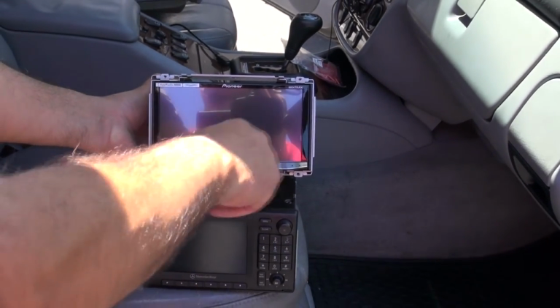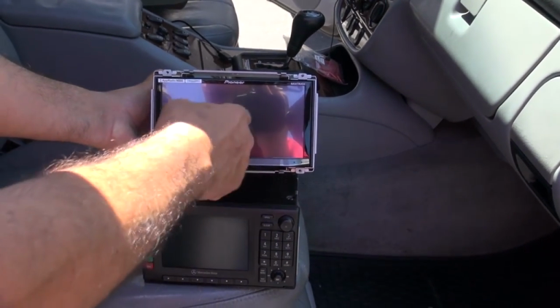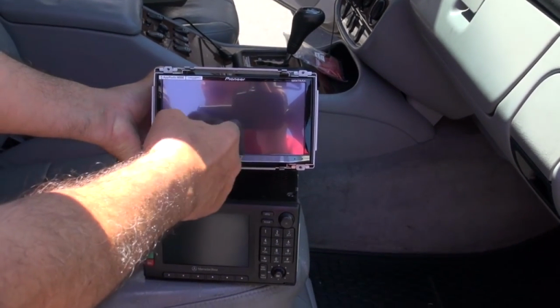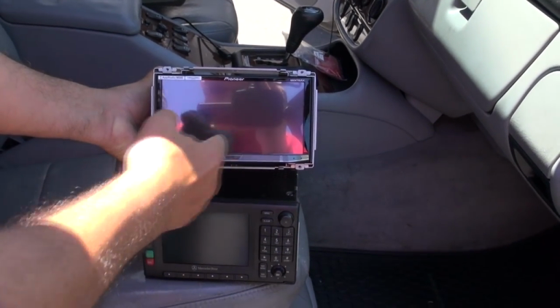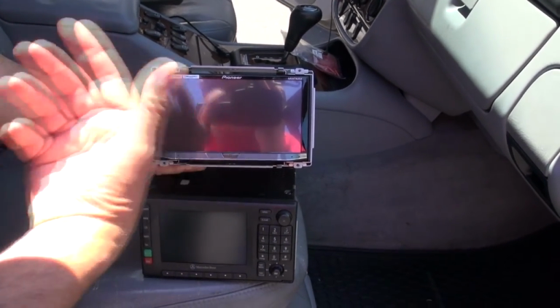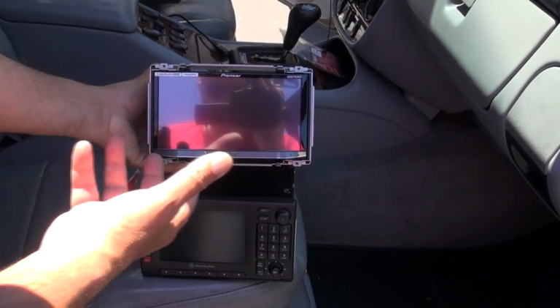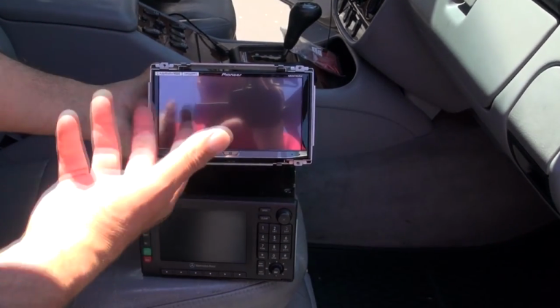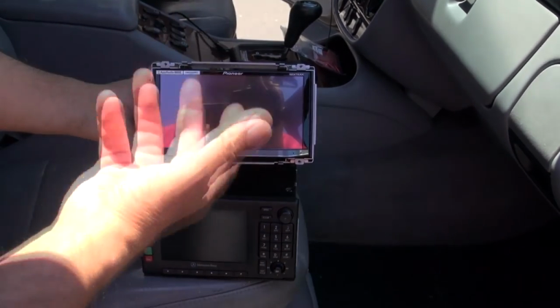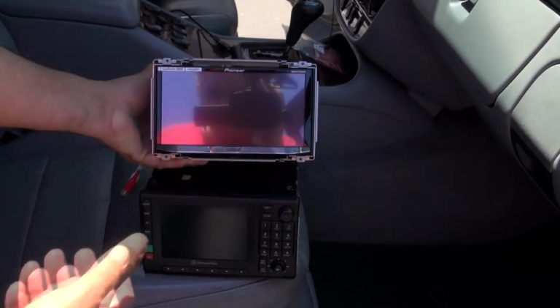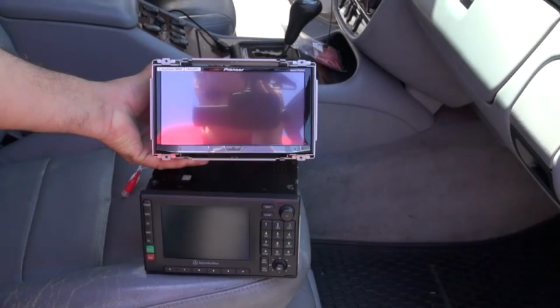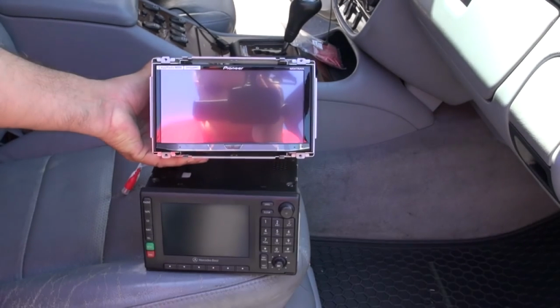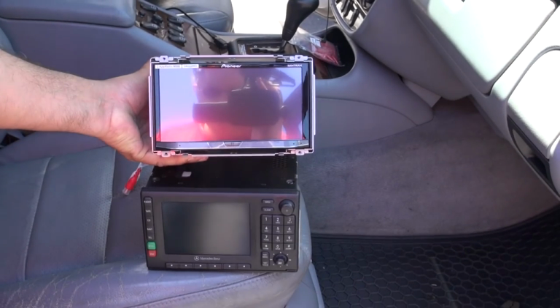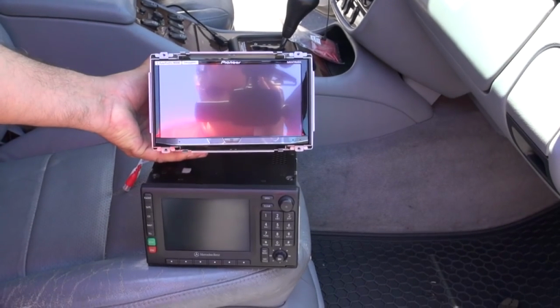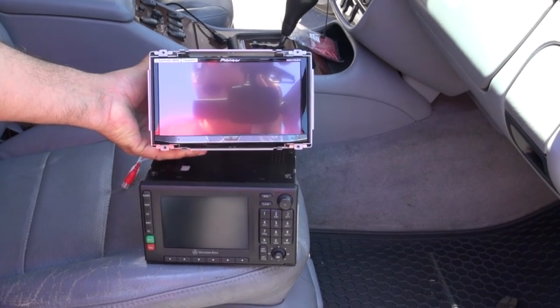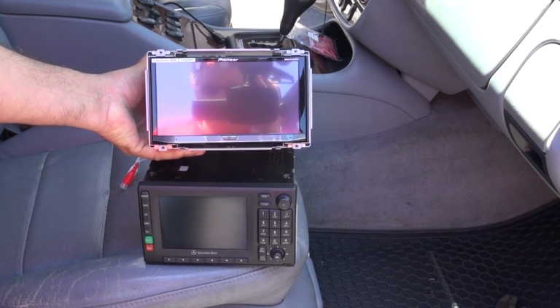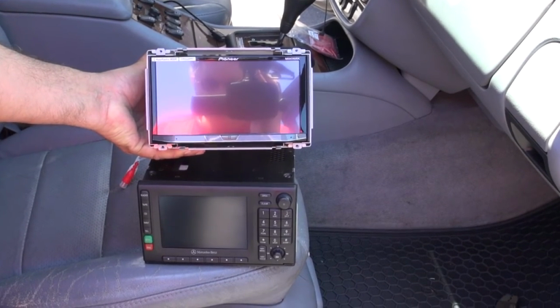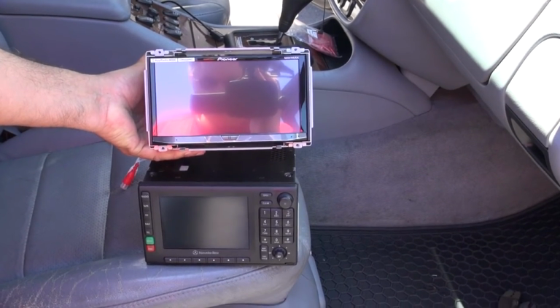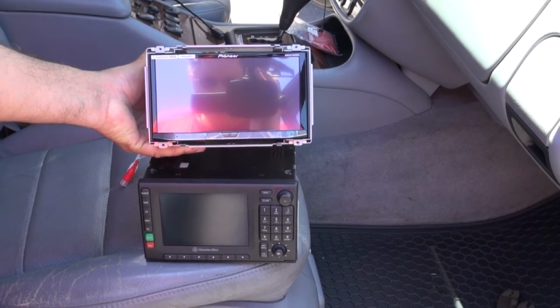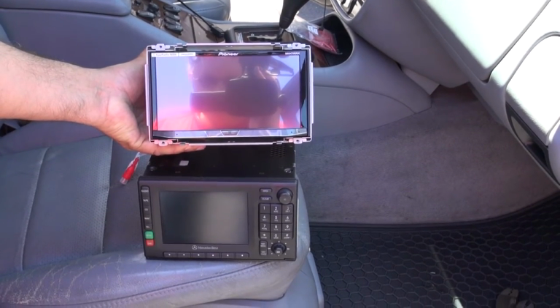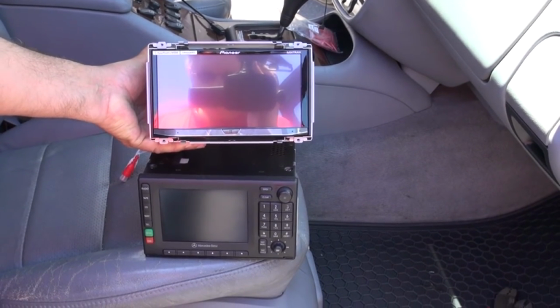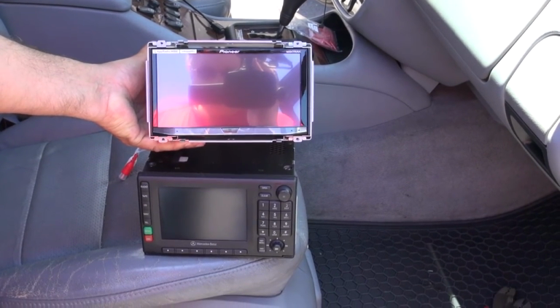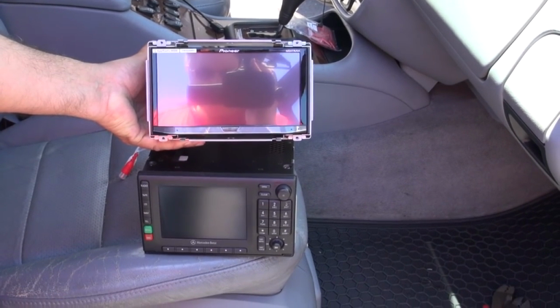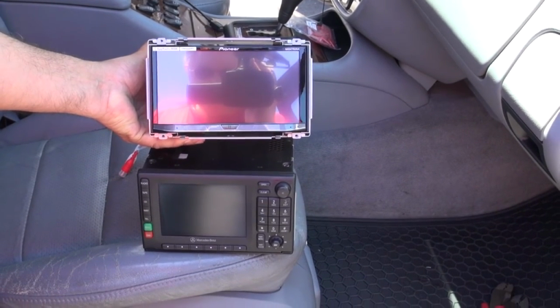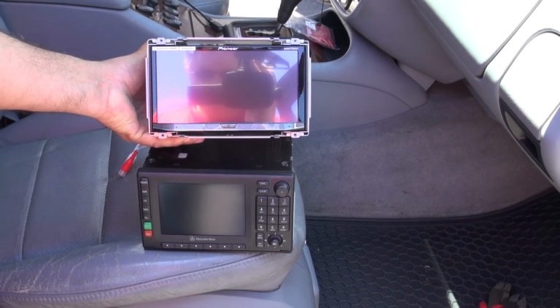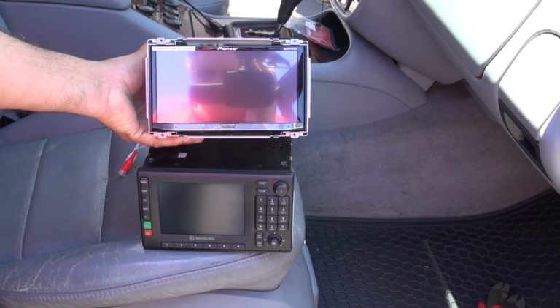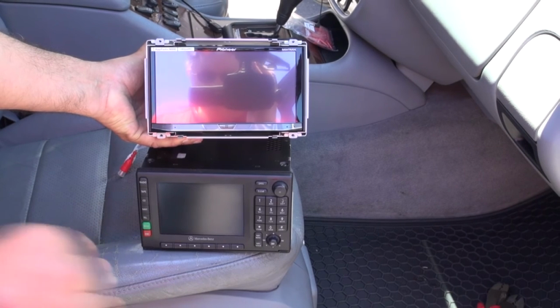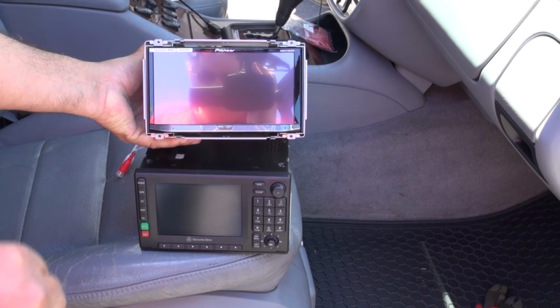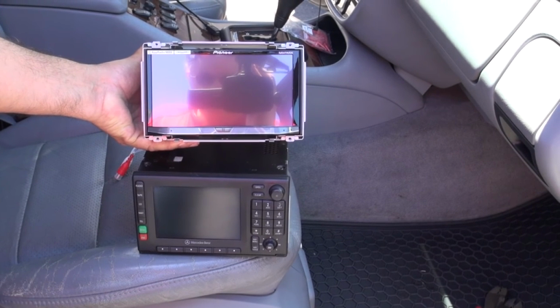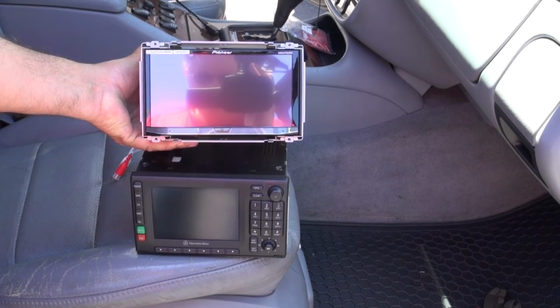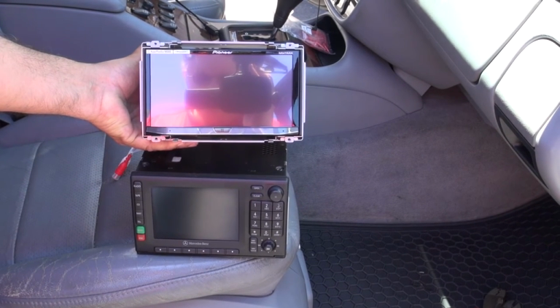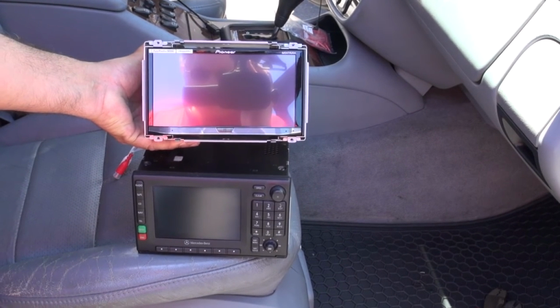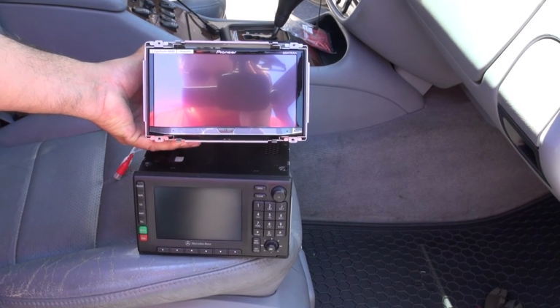You'll be able to see the navigation as well as text, talk on the phone, and literally do anything on this radio. It also includes a backup camera, so whenever you put it in reverse you're going to be able to see what's behind you.